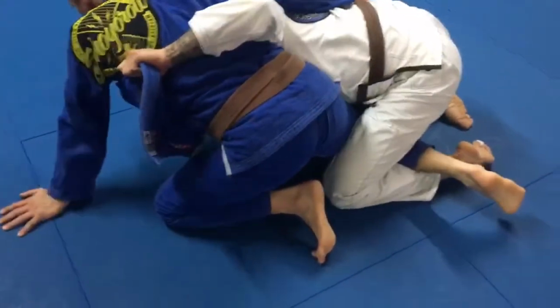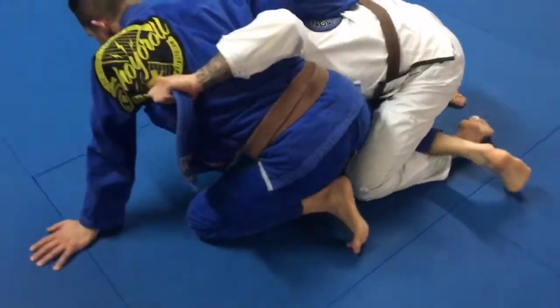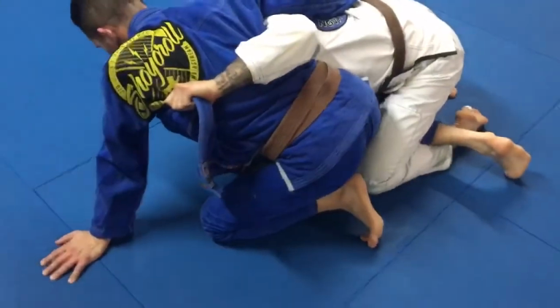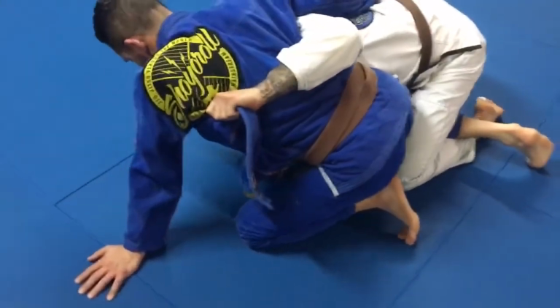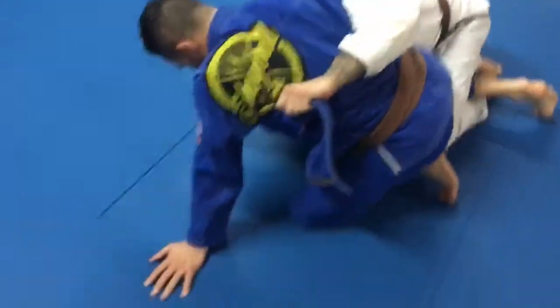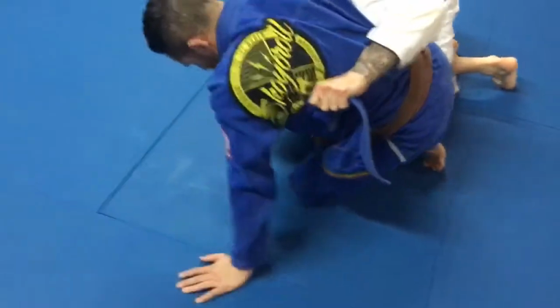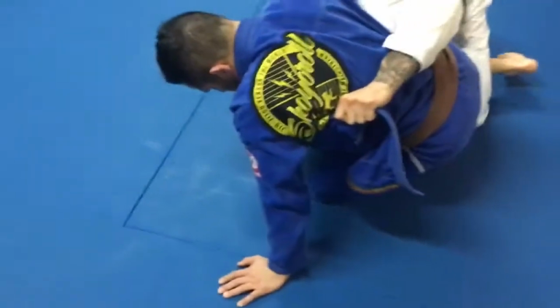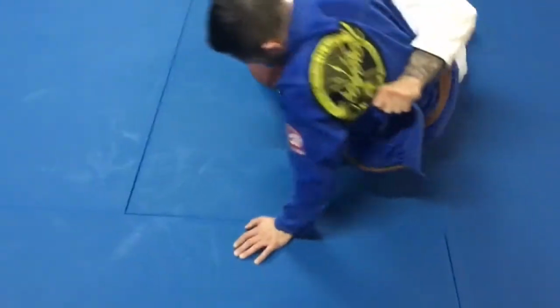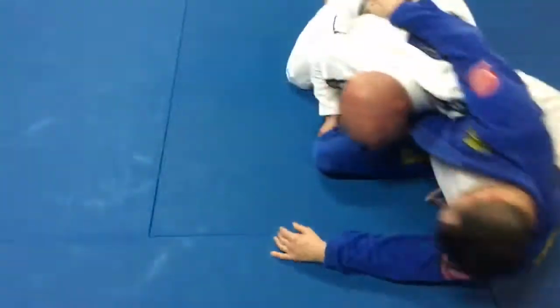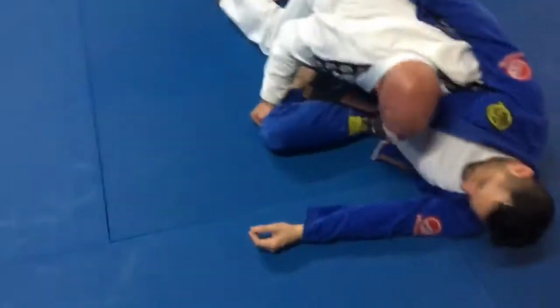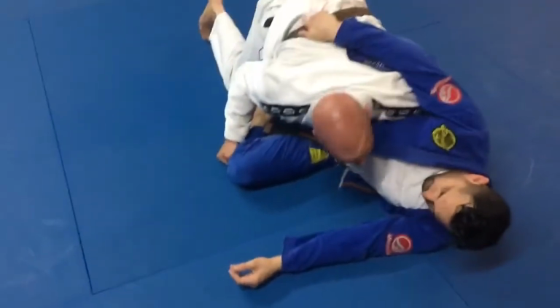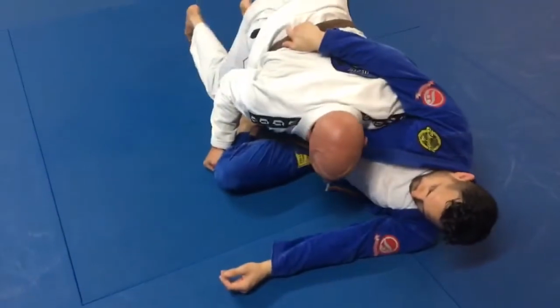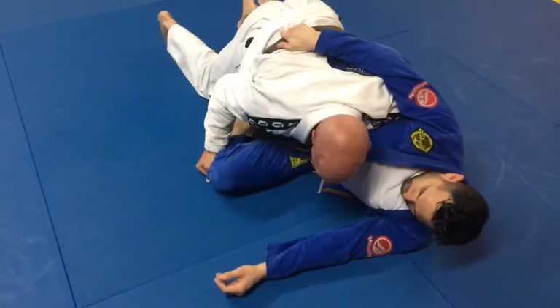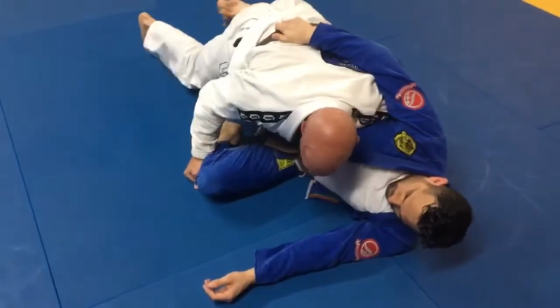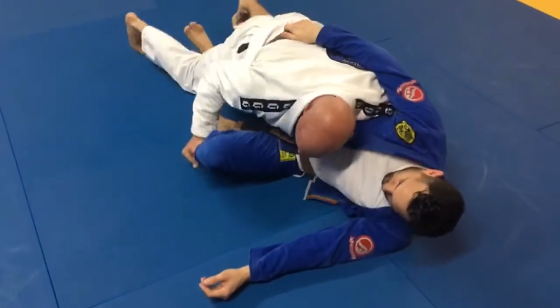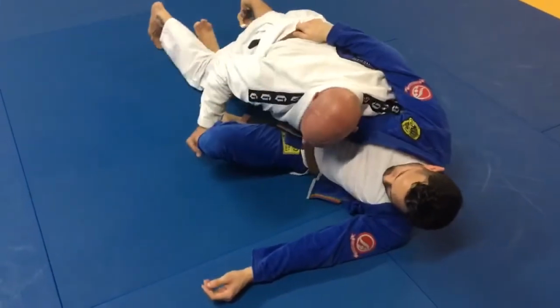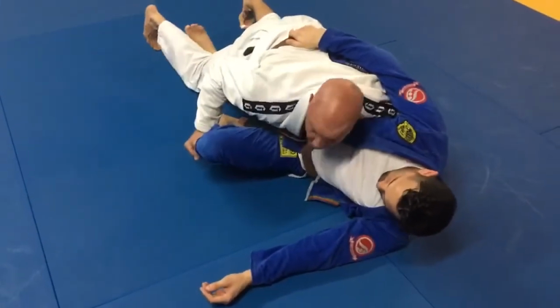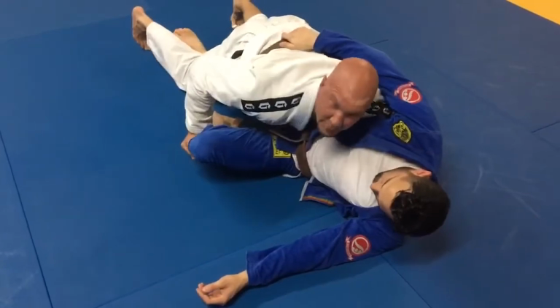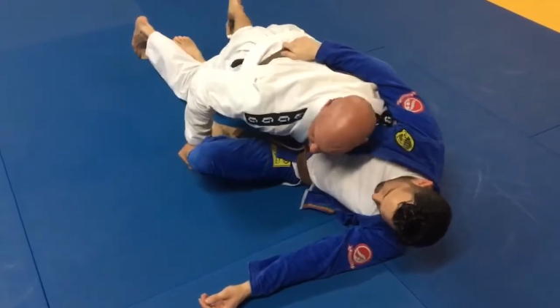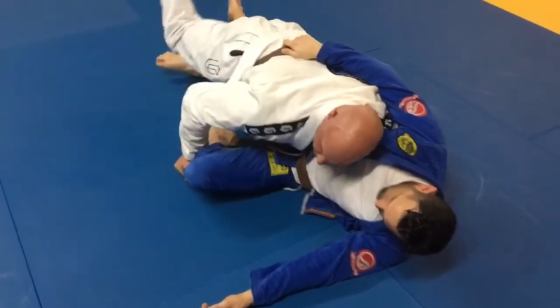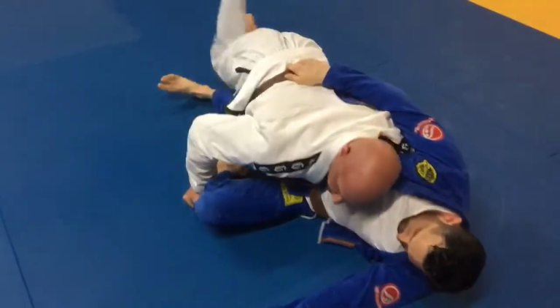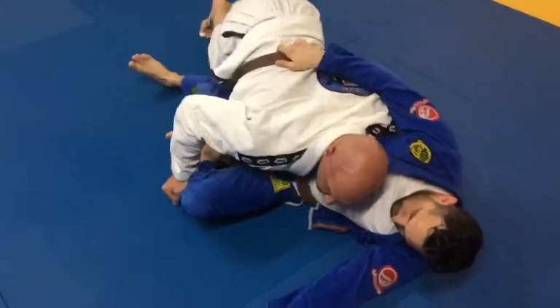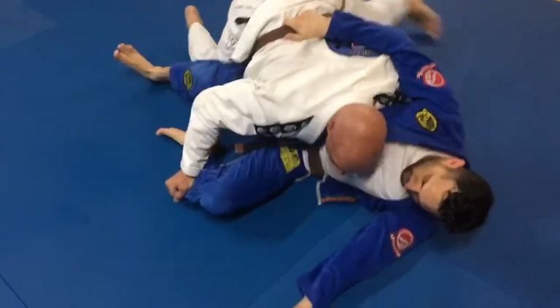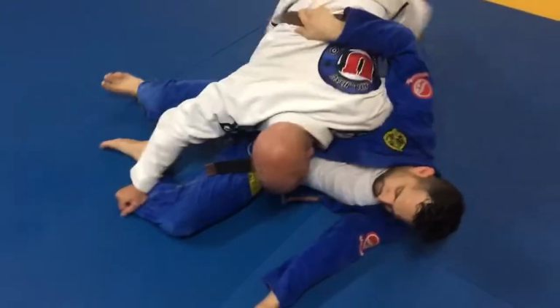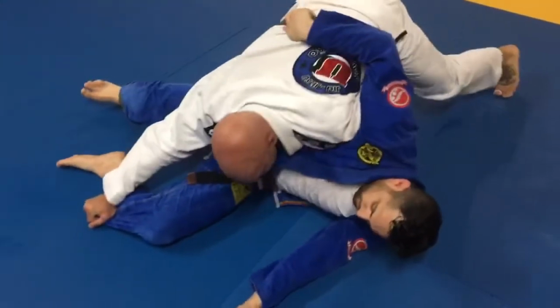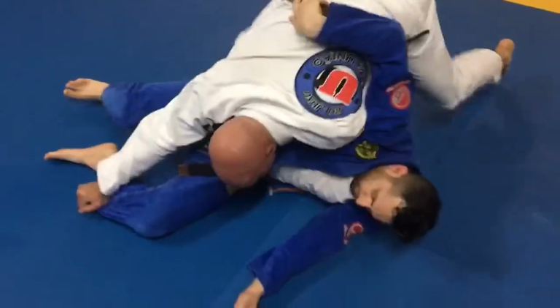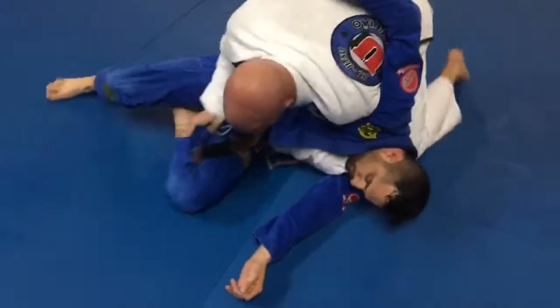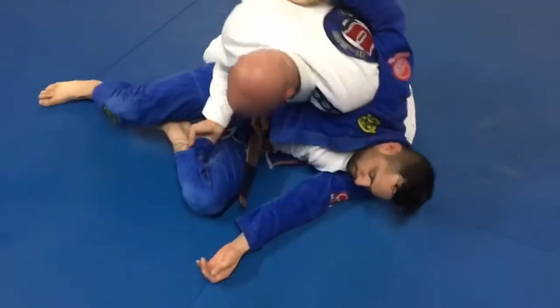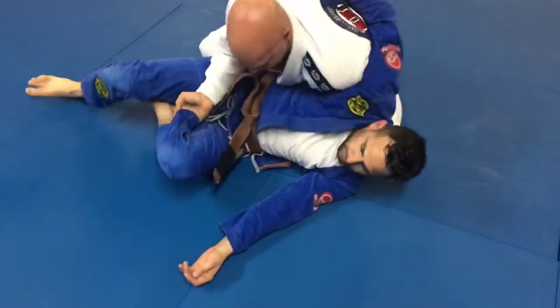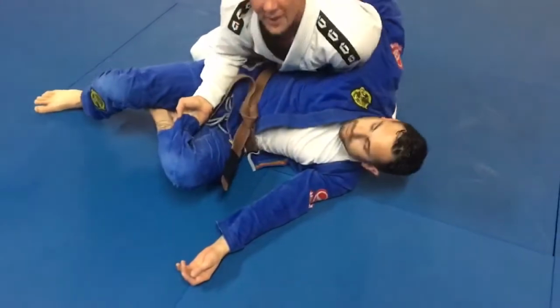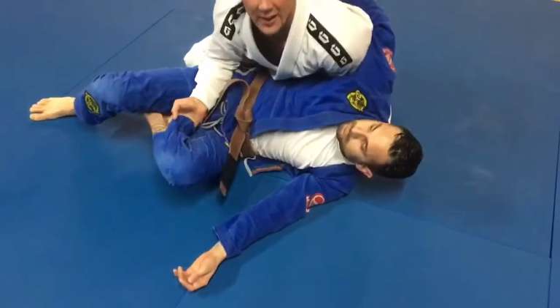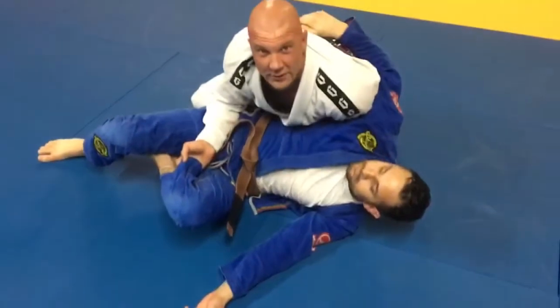From here, switch to the dogfight position. You're gonna pull on the inside arm, dragging him forward, and get heavy on your hips. Cross the legs and come up into a nice side control.